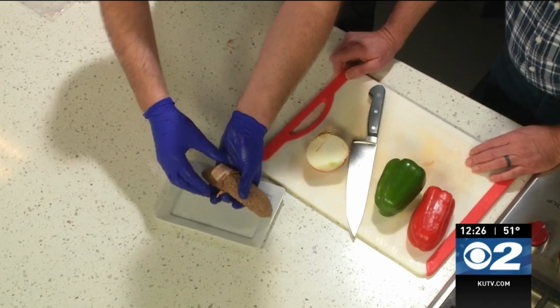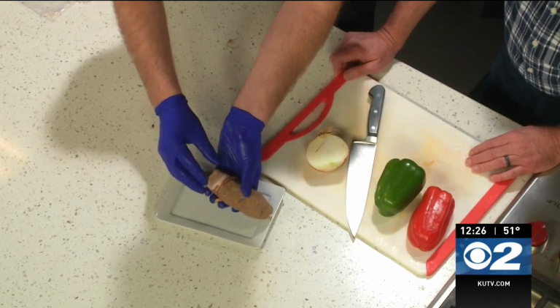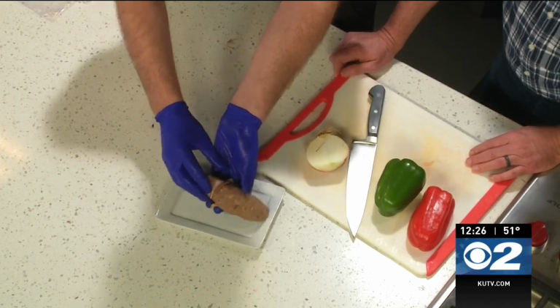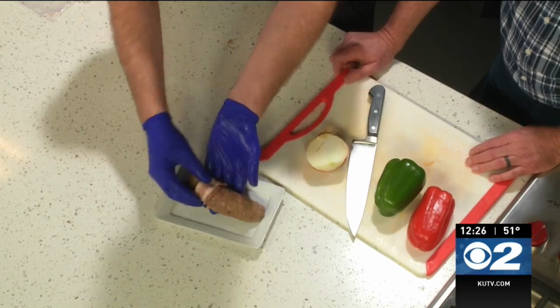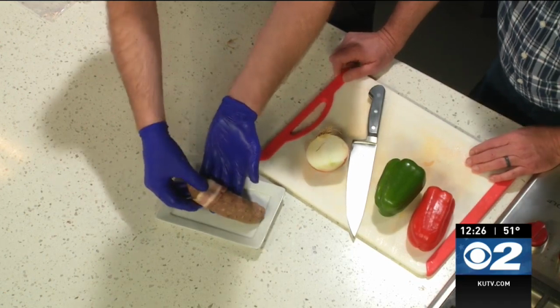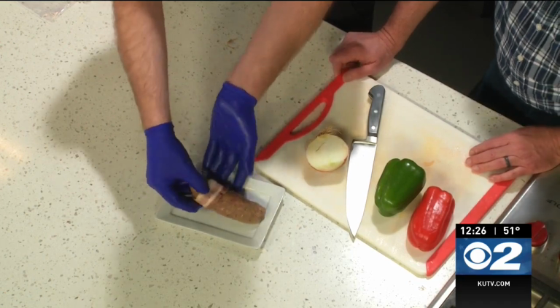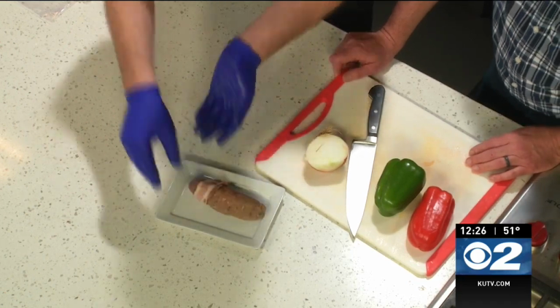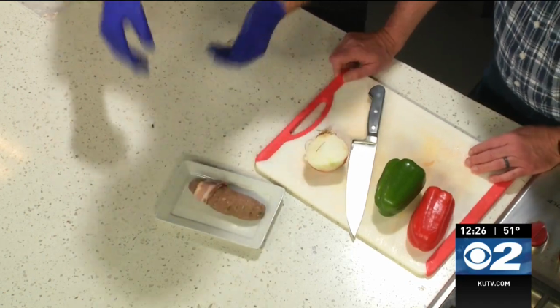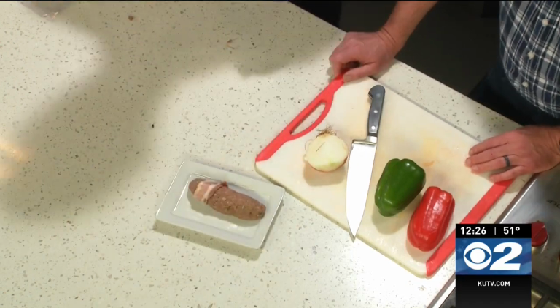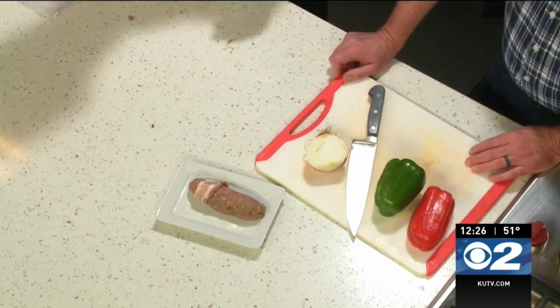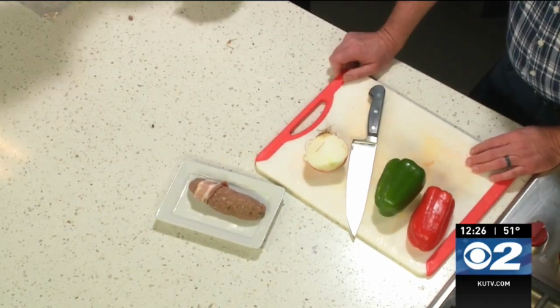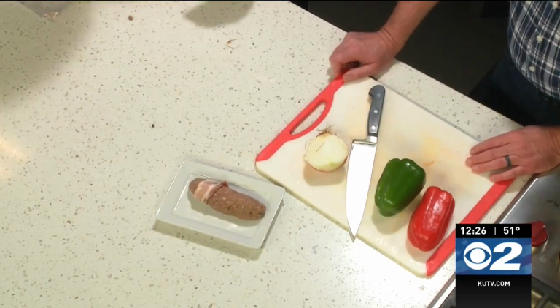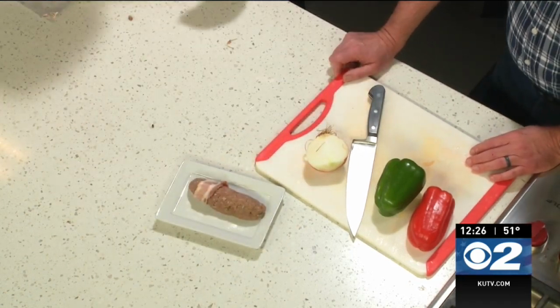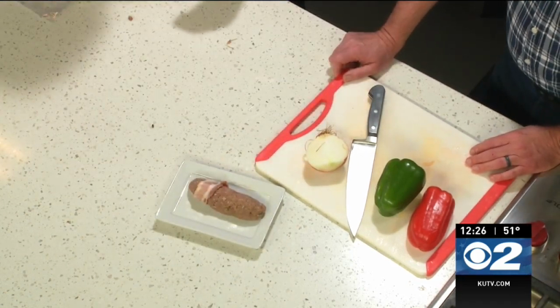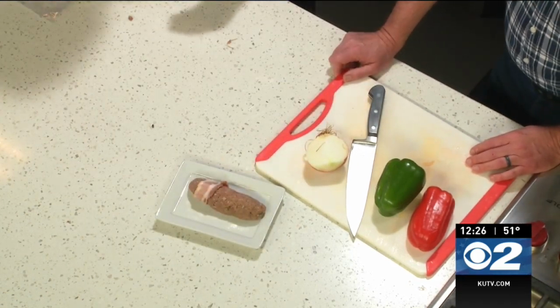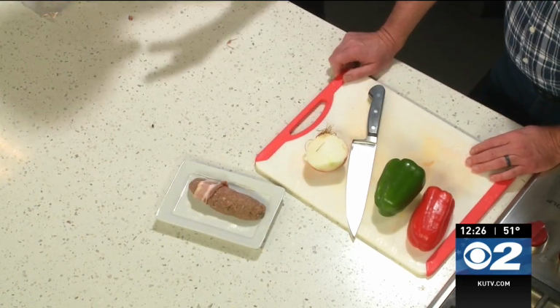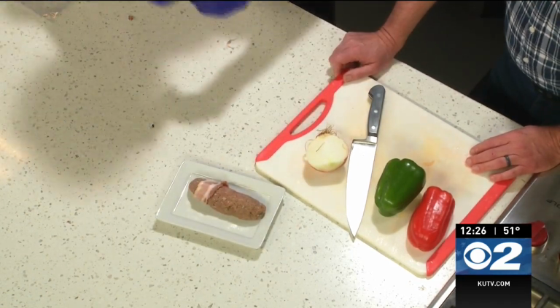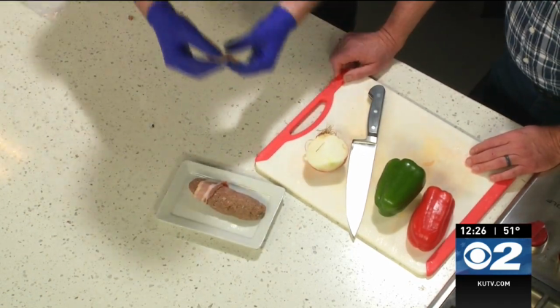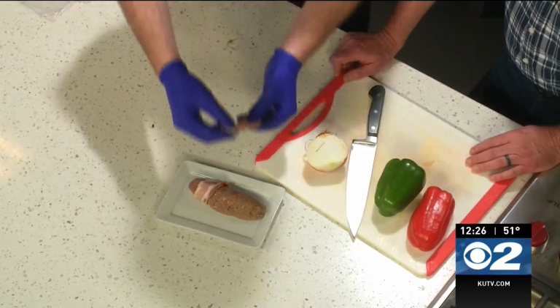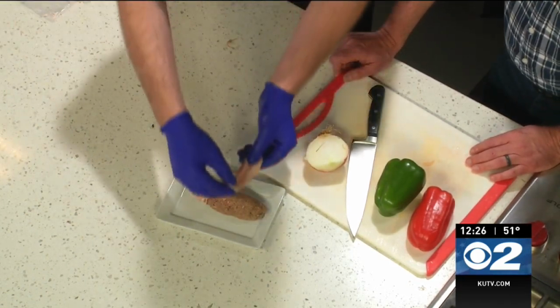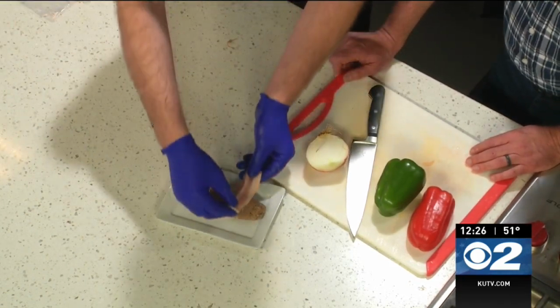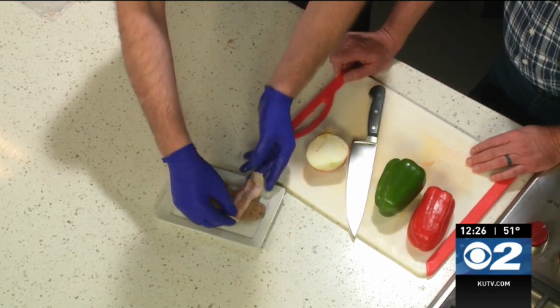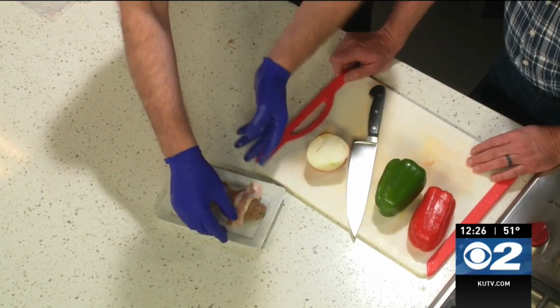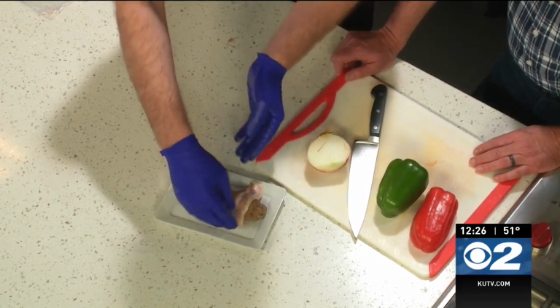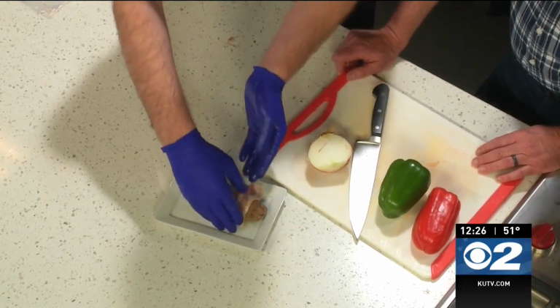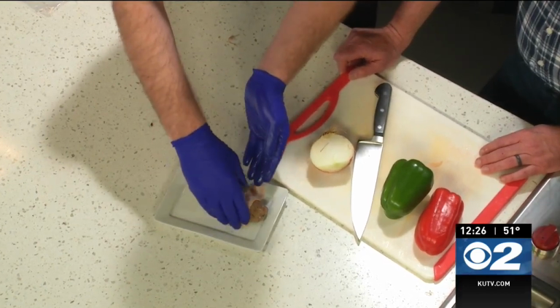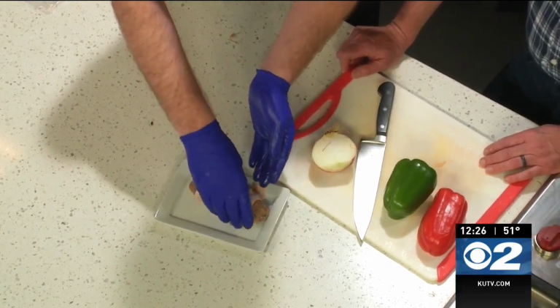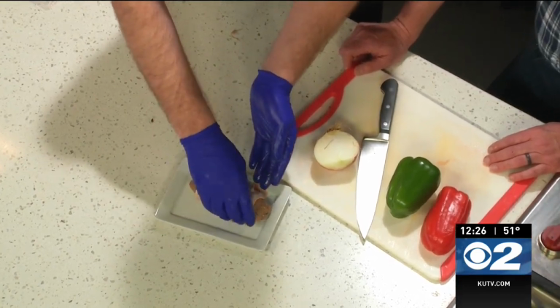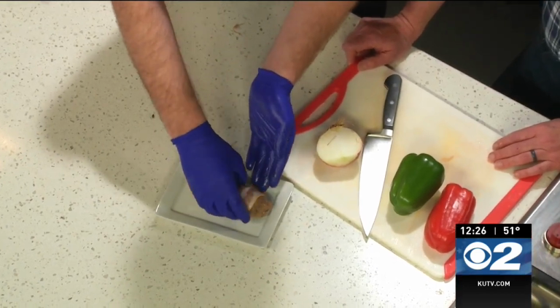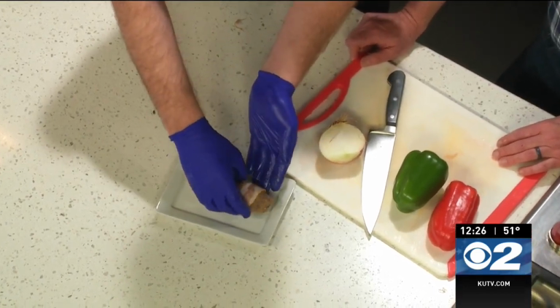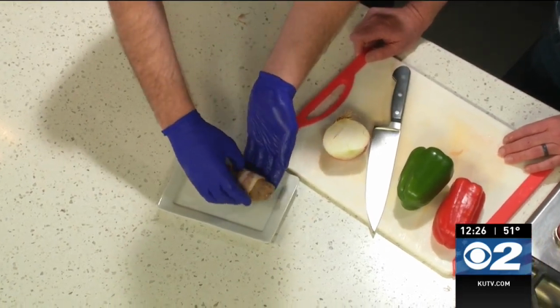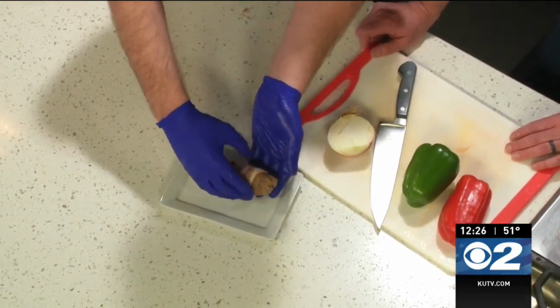Warm-ups will be at 6:30. Do you know who you're playing? The Allen Americans. Oh, that'll be a good one.